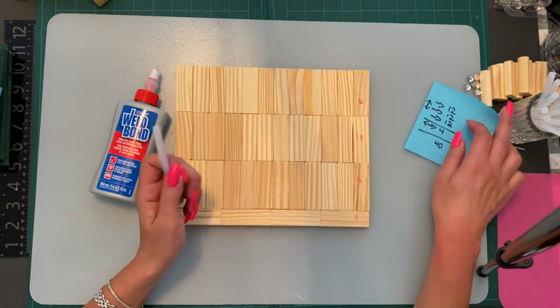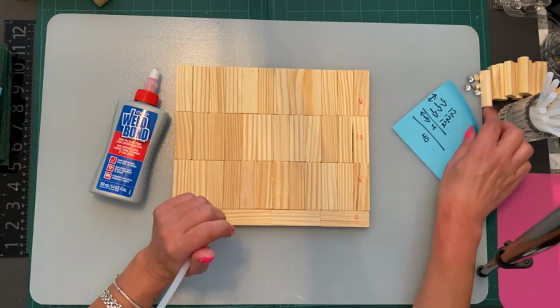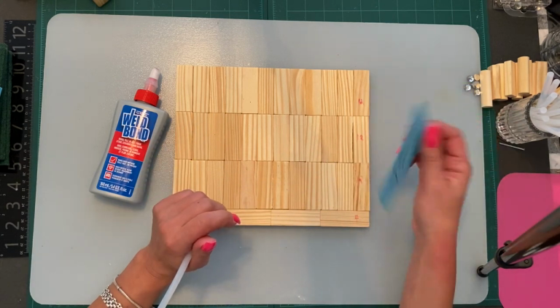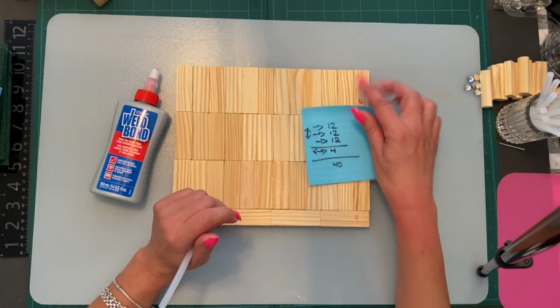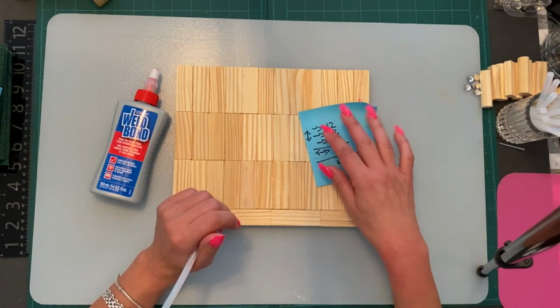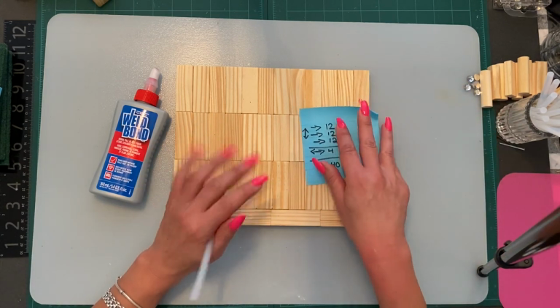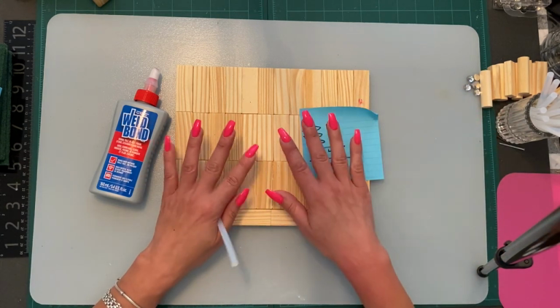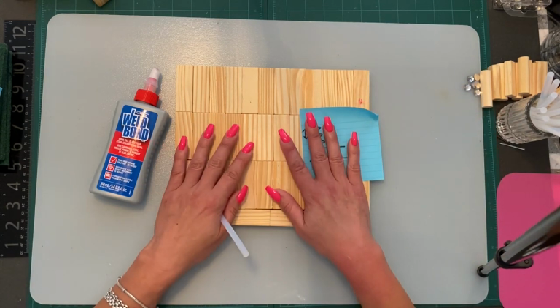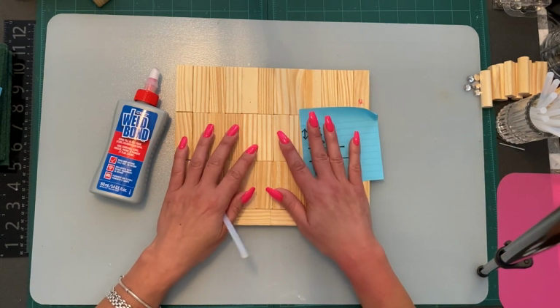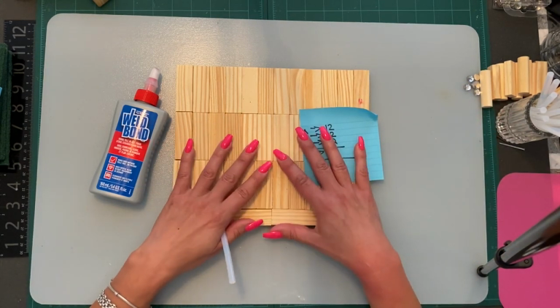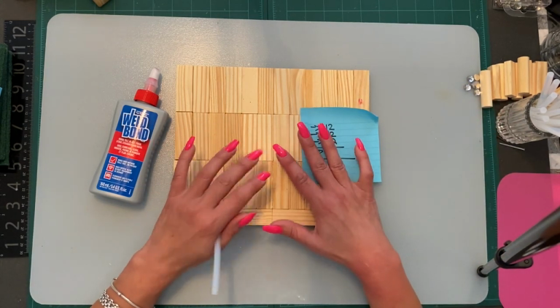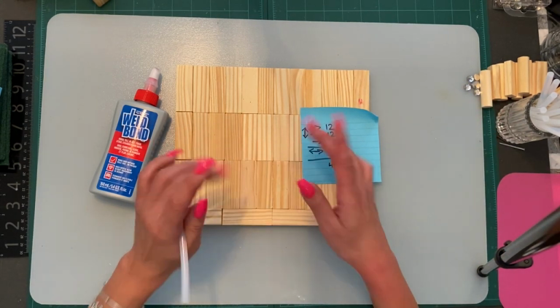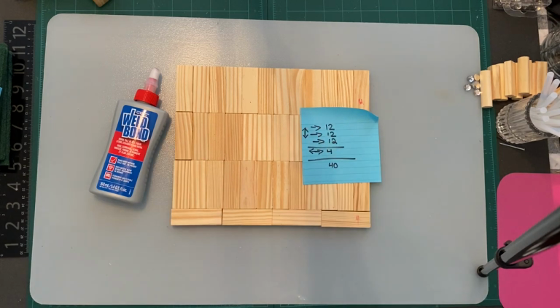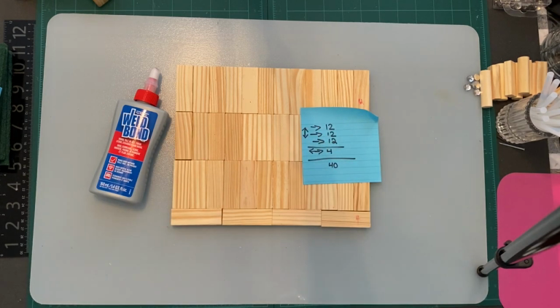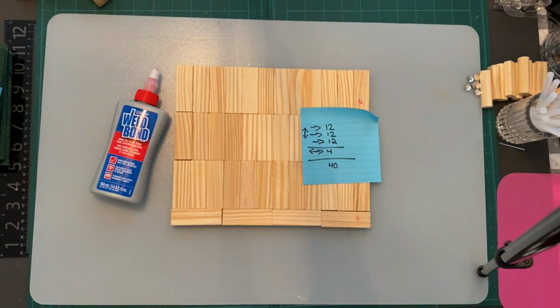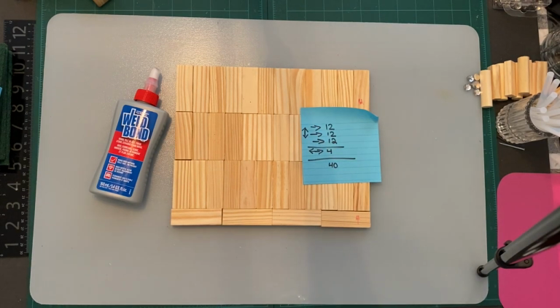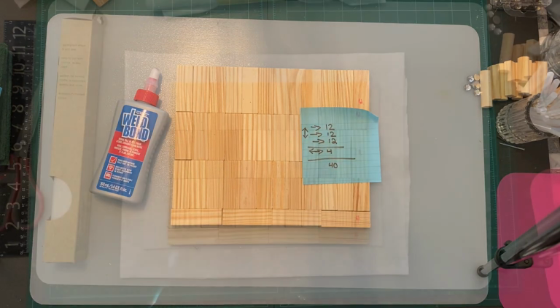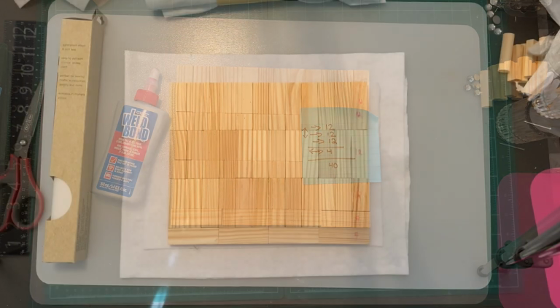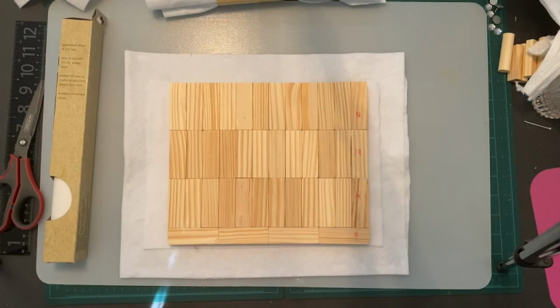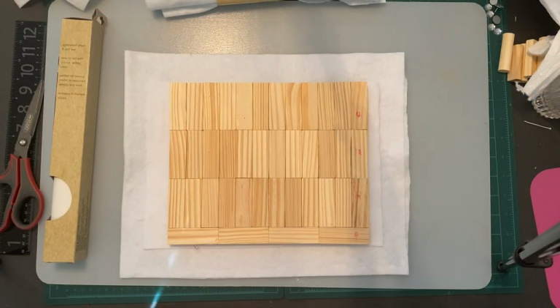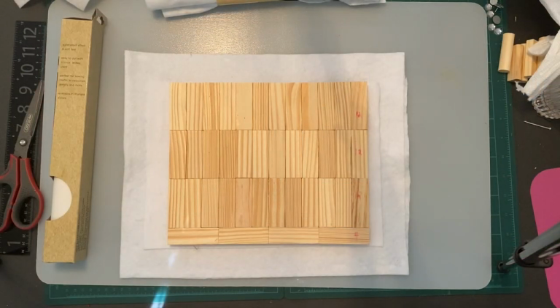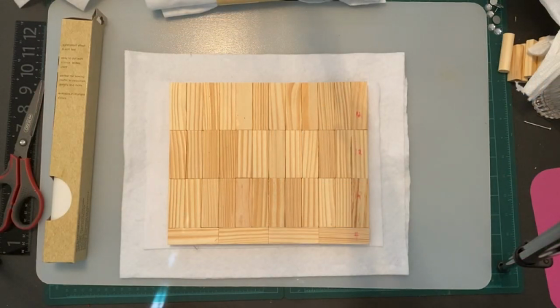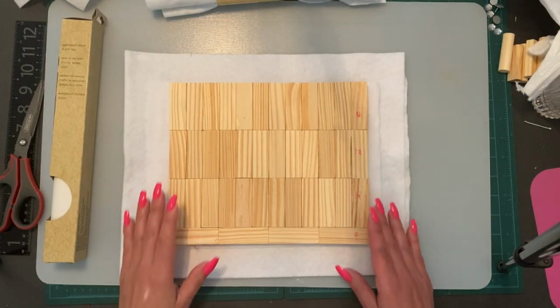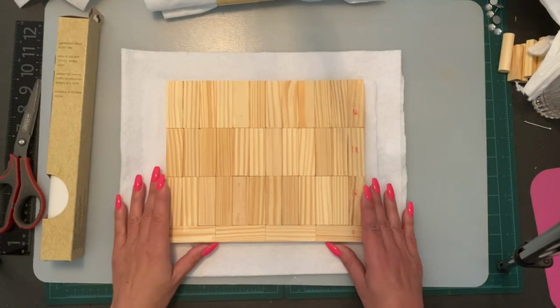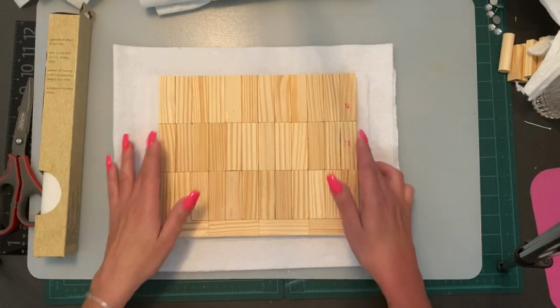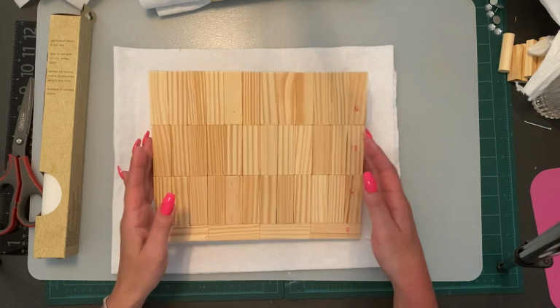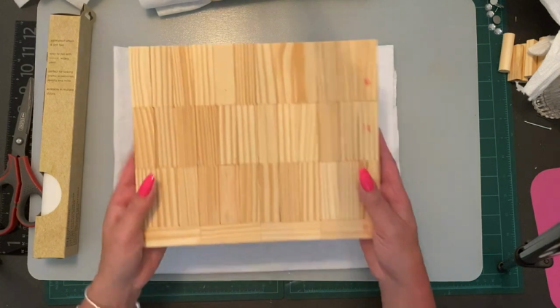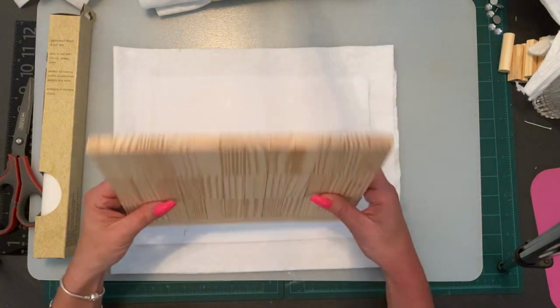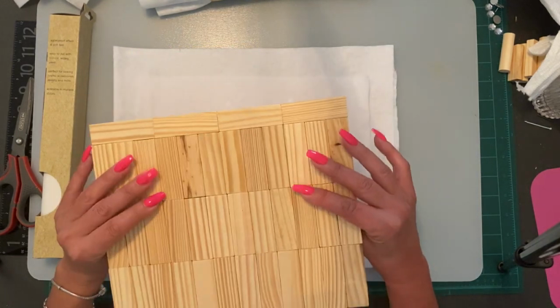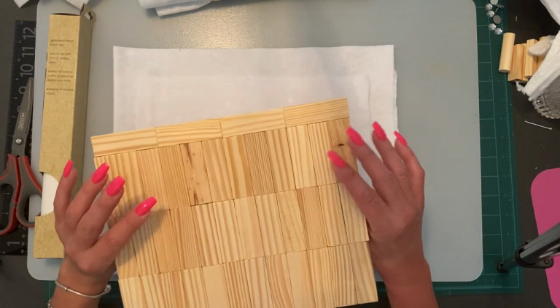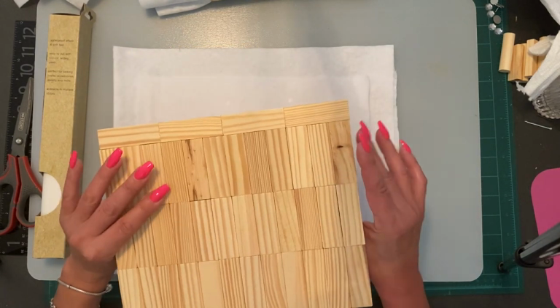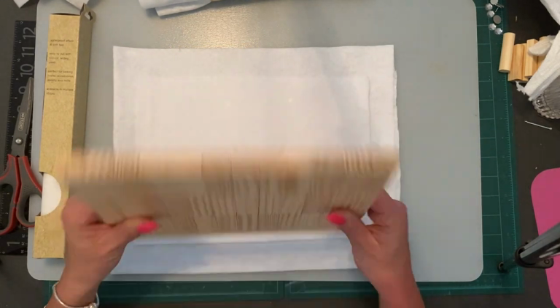Let's get started — I'm going to glue these together, let them dry, and come back. Okay, so now I let it sit for a few hours and it's pretty solid.